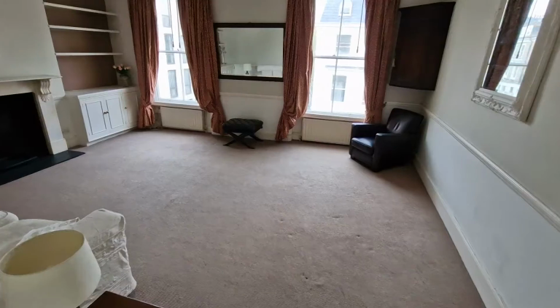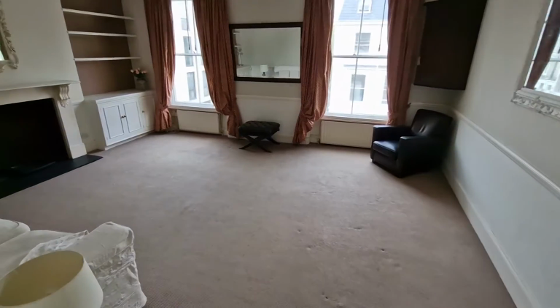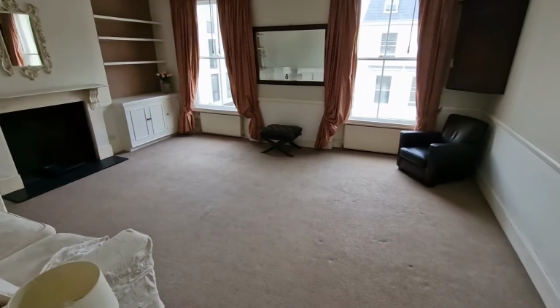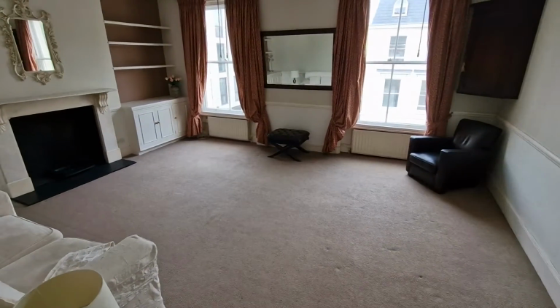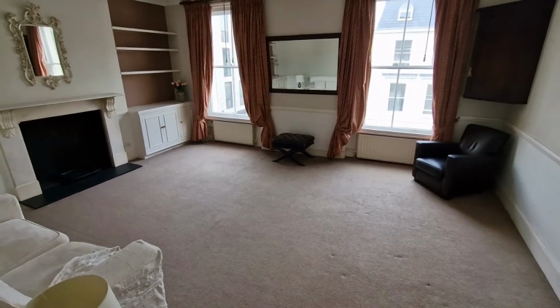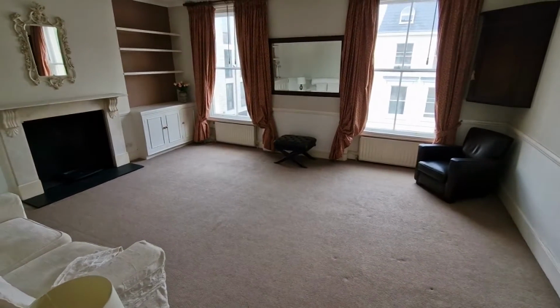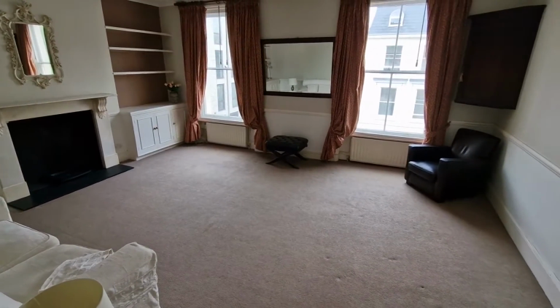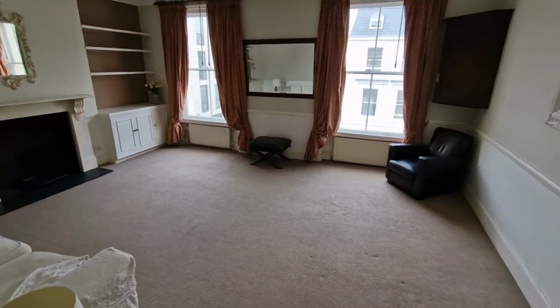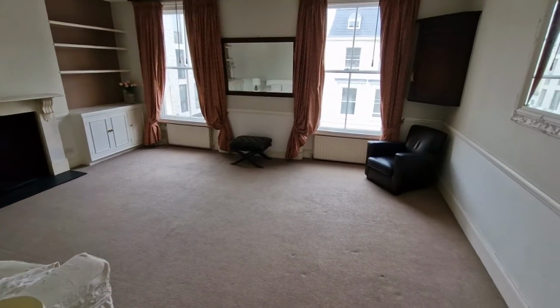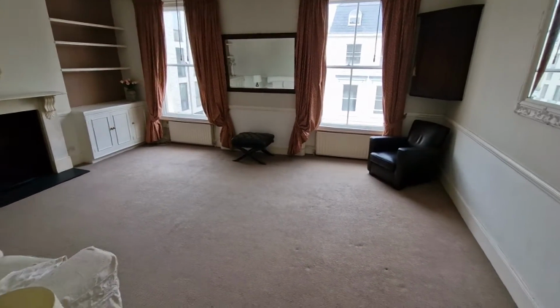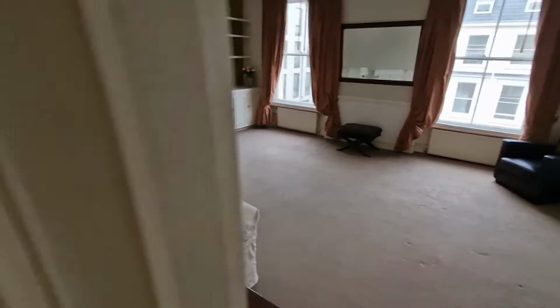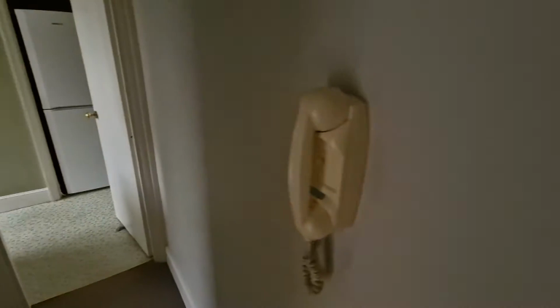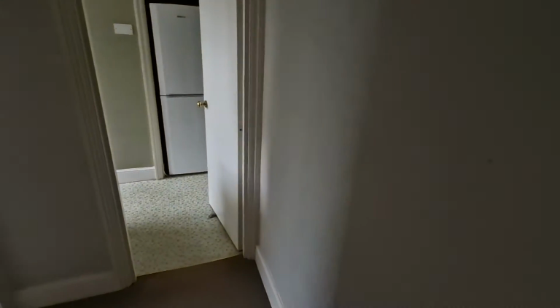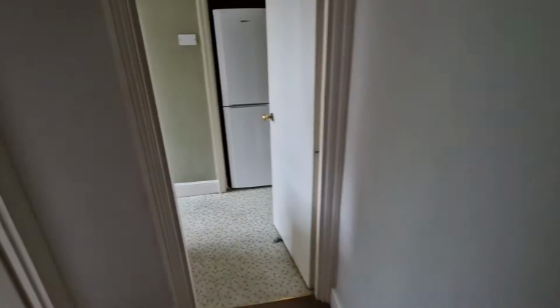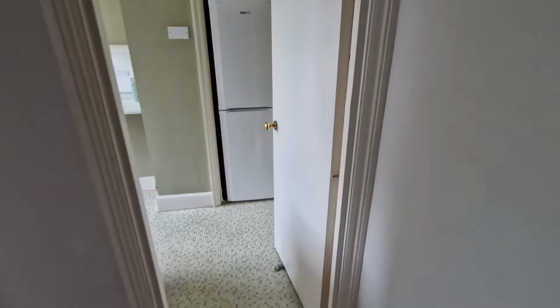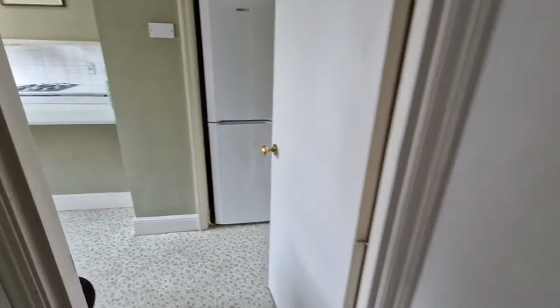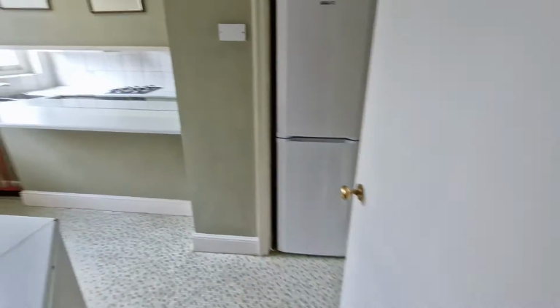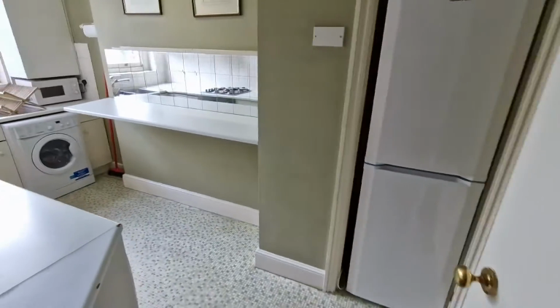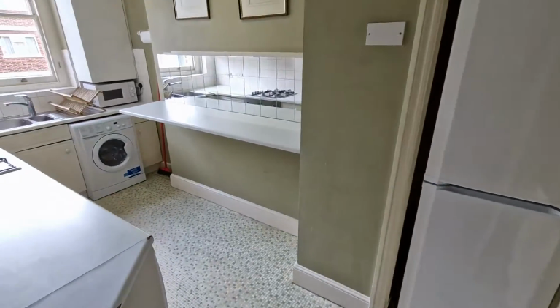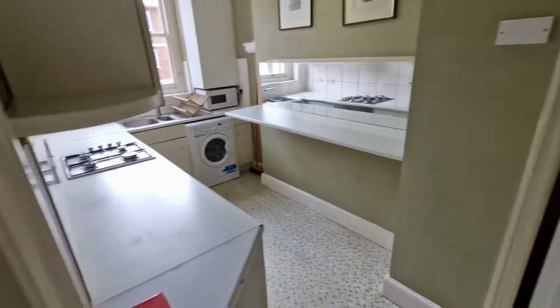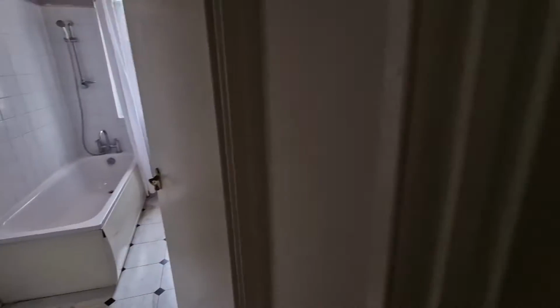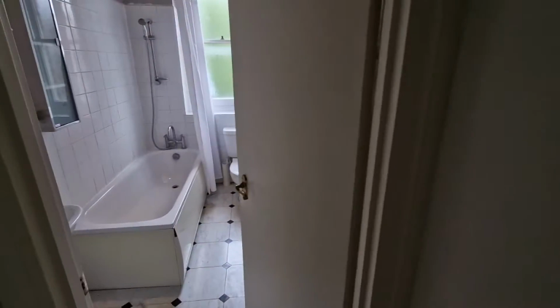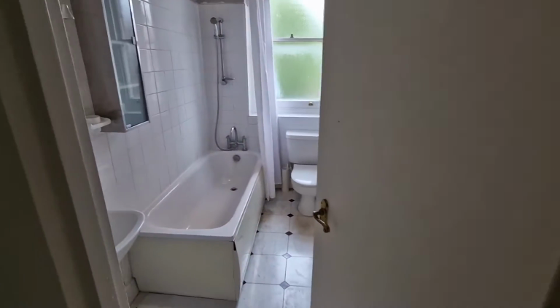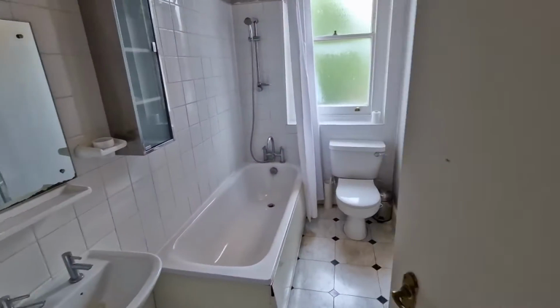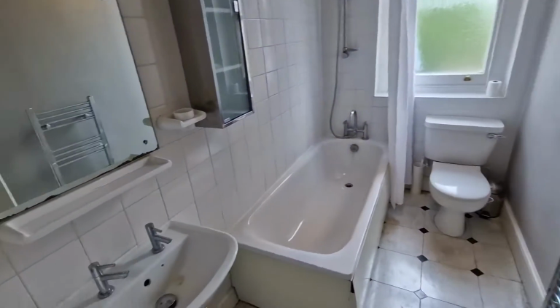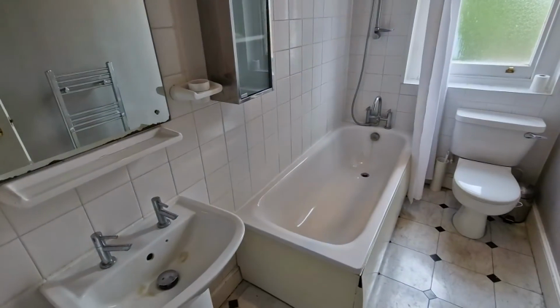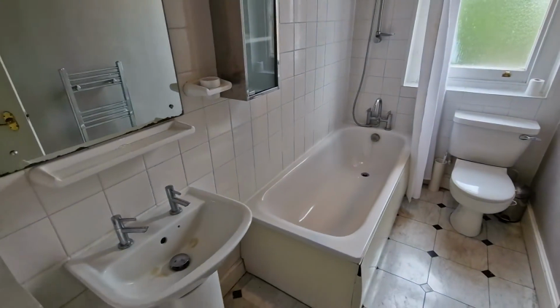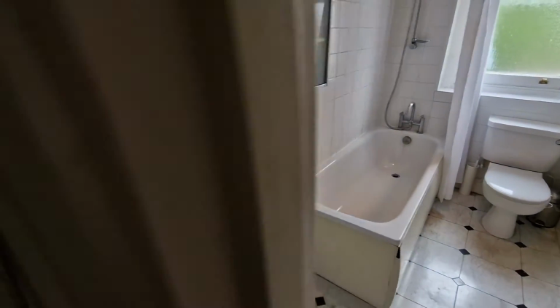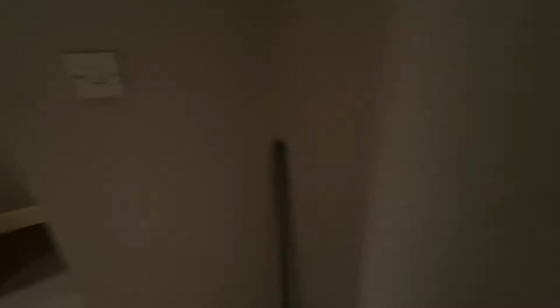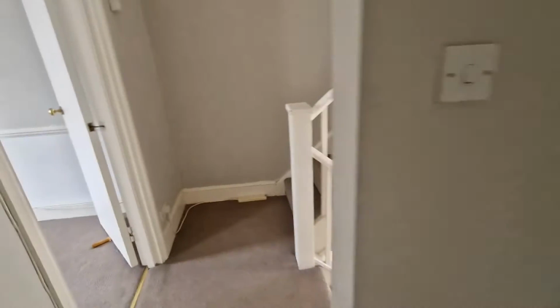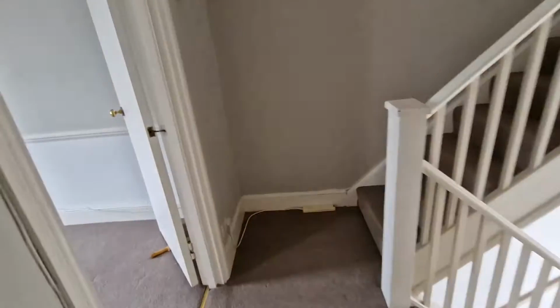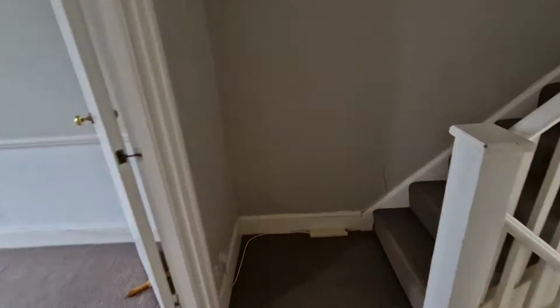Russell Gardens, West Kensington. Big three bedroom flat over two levels. Living room, kitchen and bathroom are on what is the first floor.